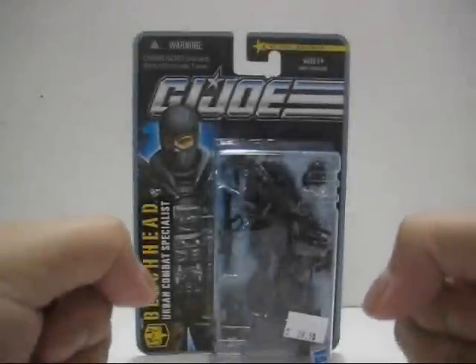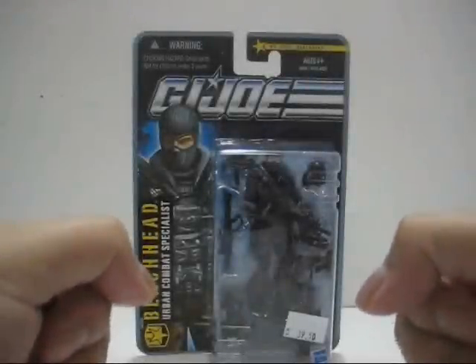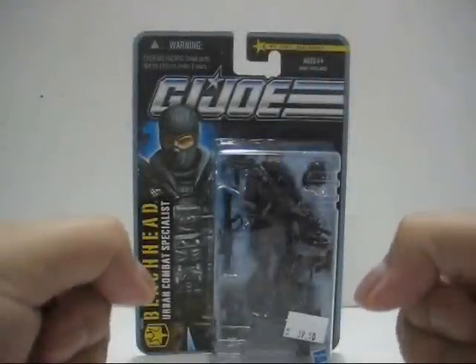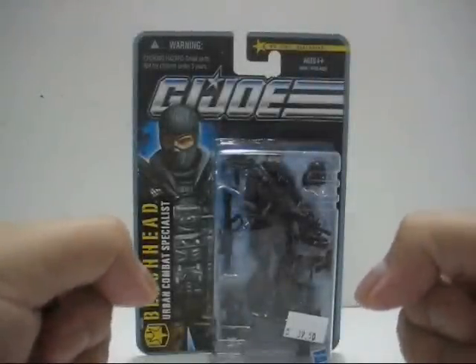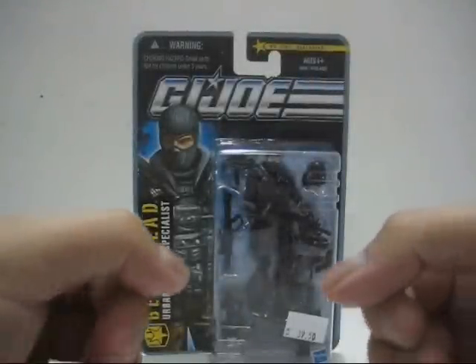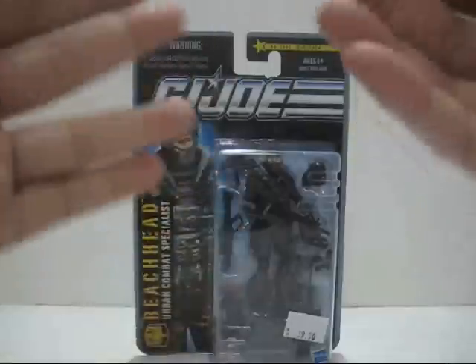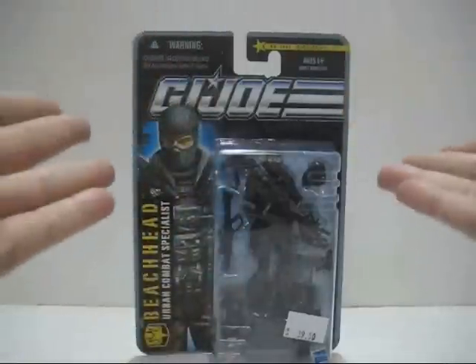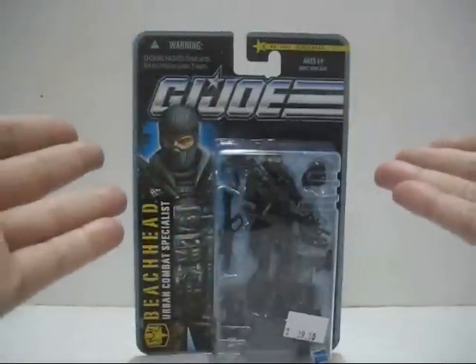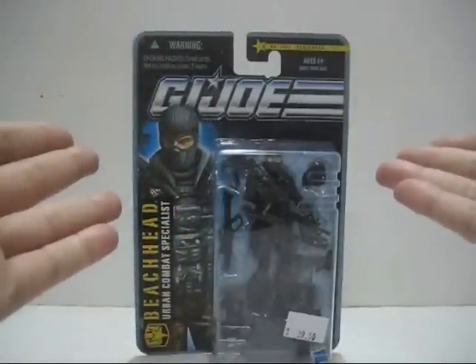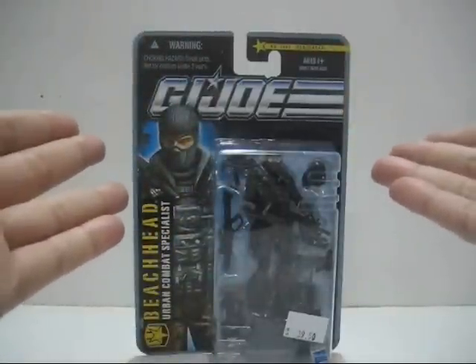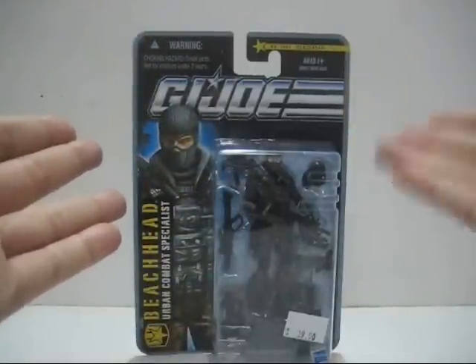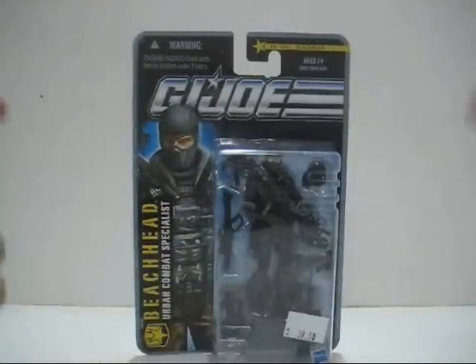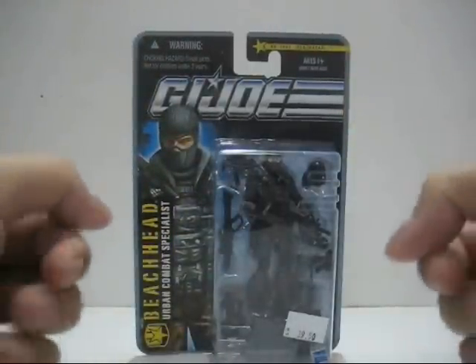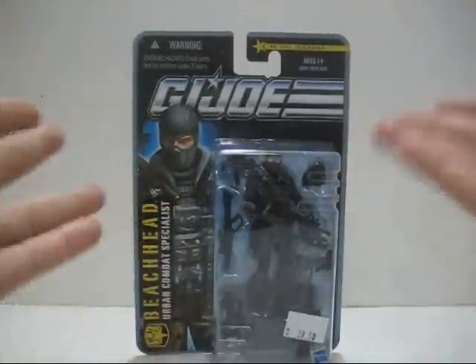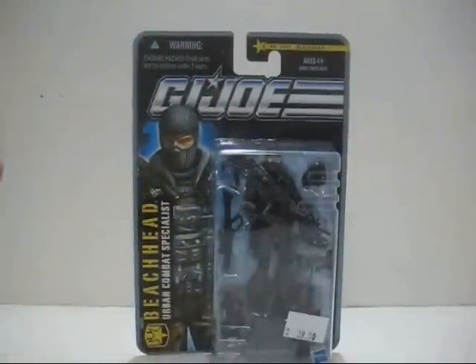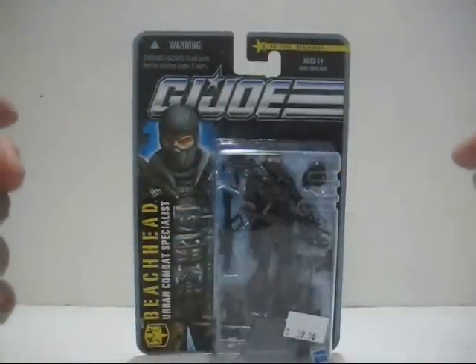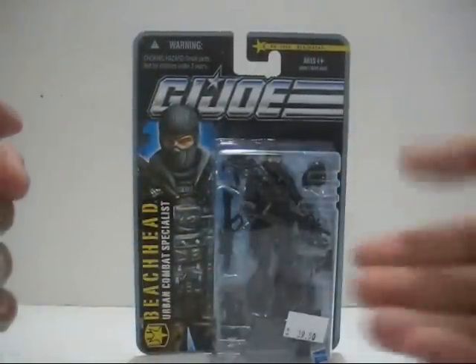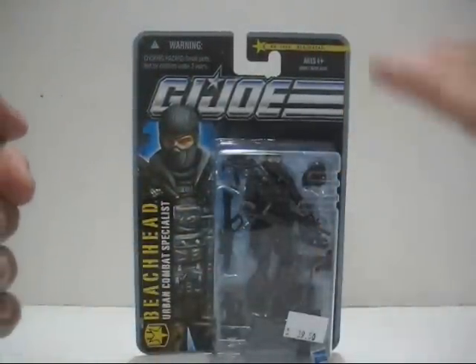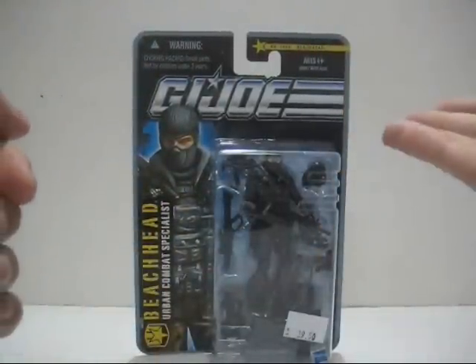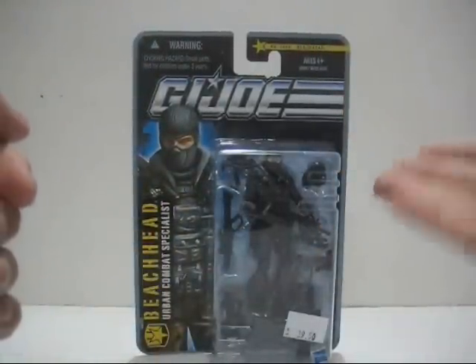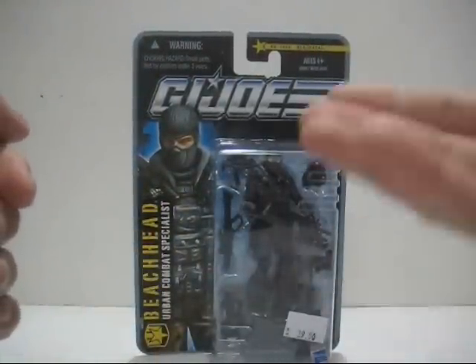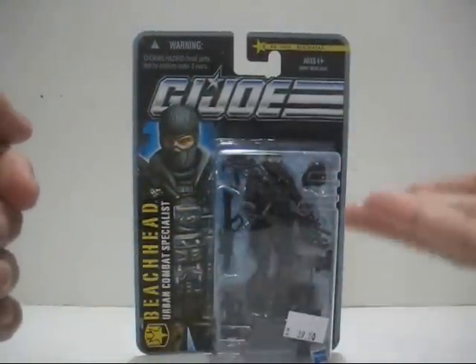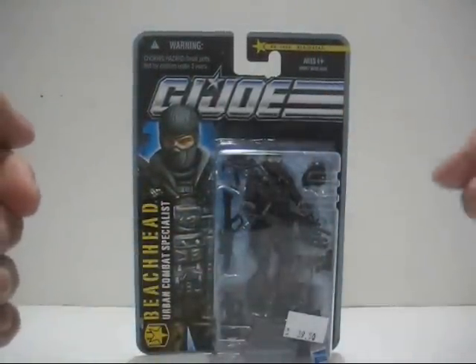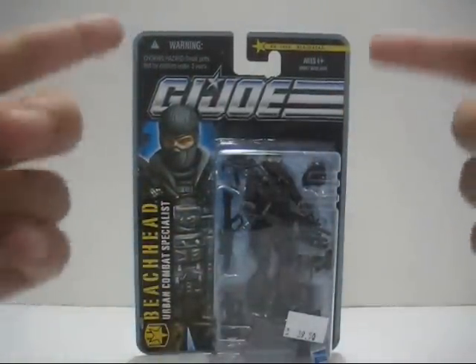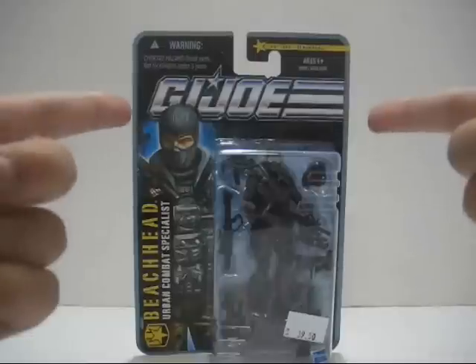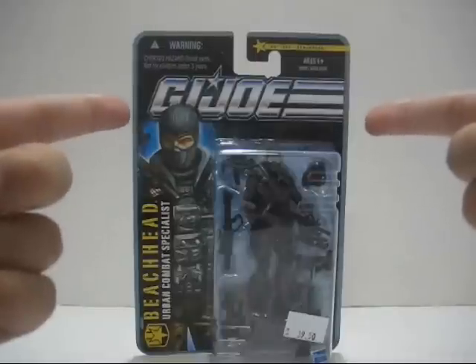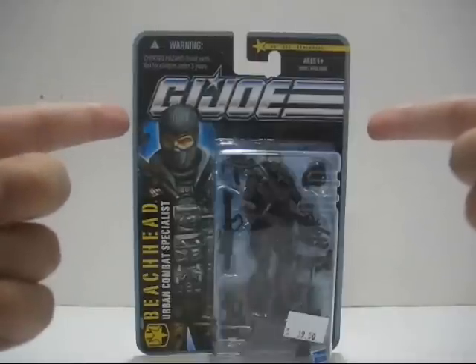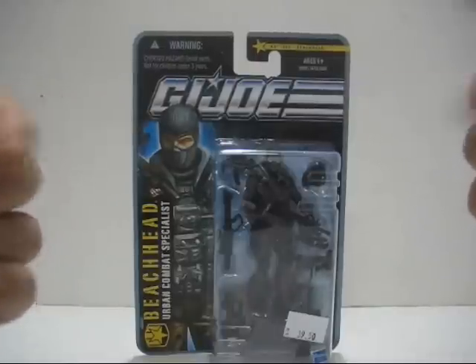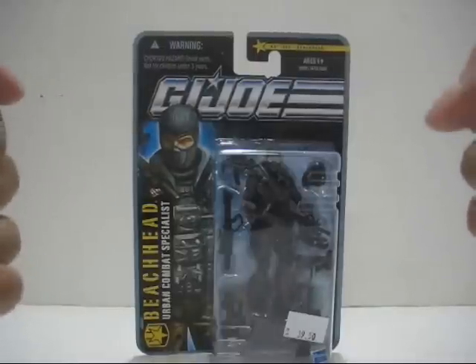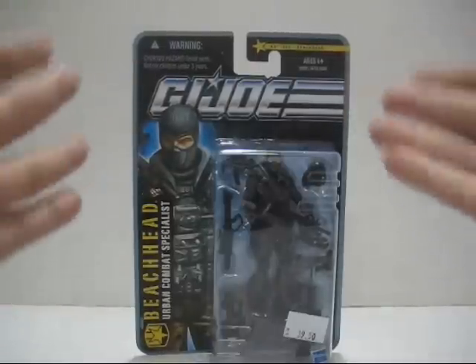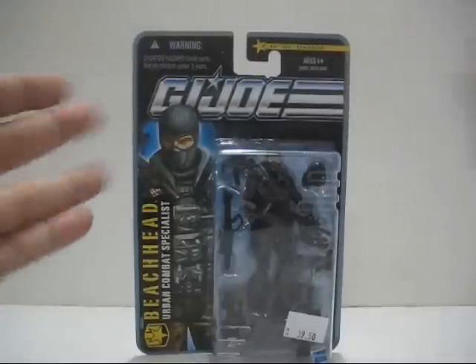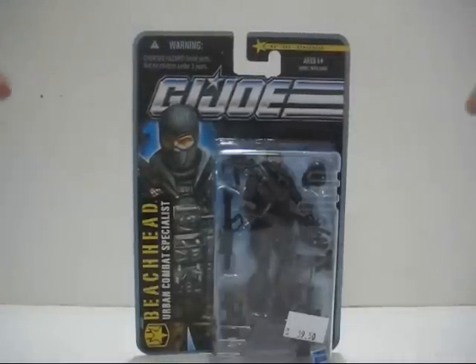Hello everyone, this is episode 5, and welcome to the Cobra Massacre Toy Review. Today's review will be looking at the 2010 release by Hasbro of the G.I. Joe Pursuit of Cobra Action Figure Review.